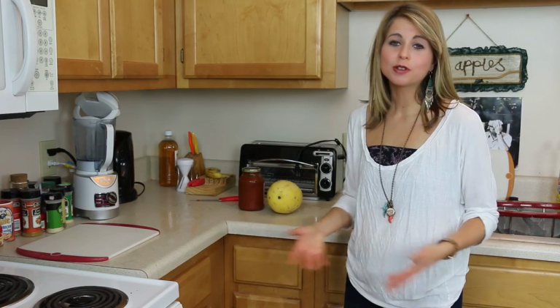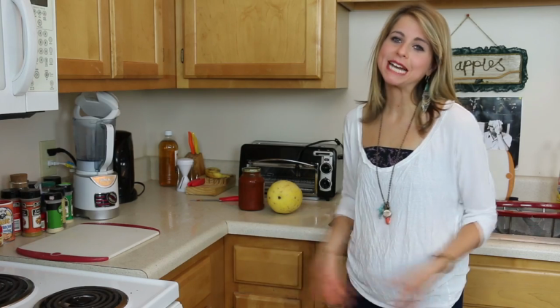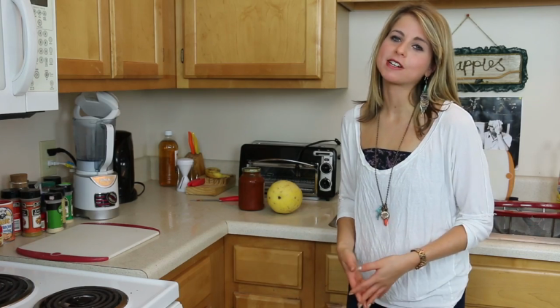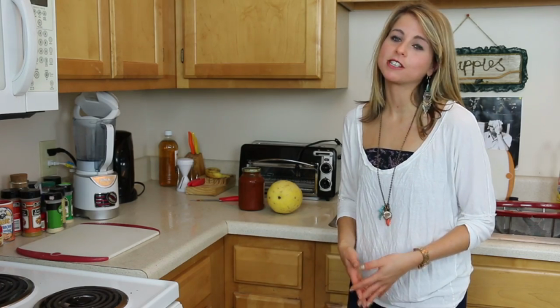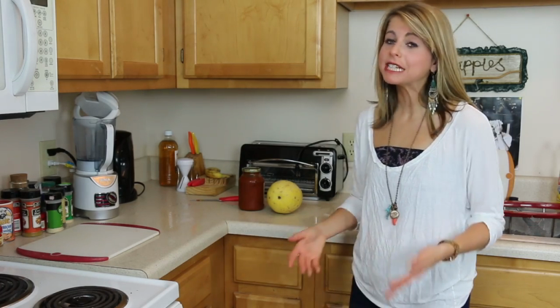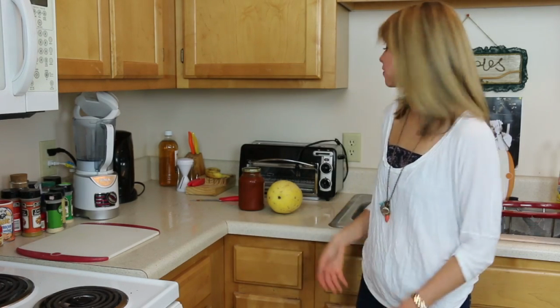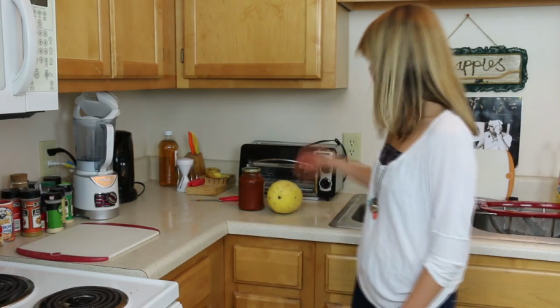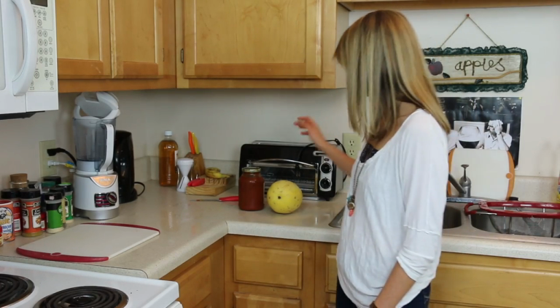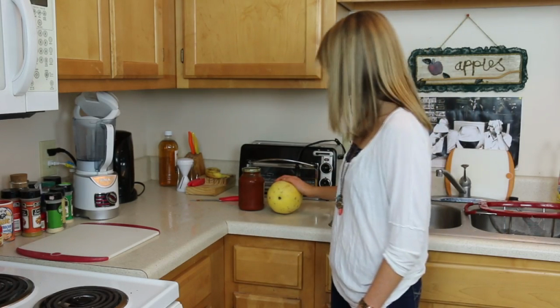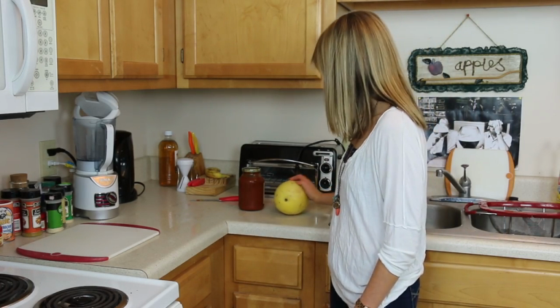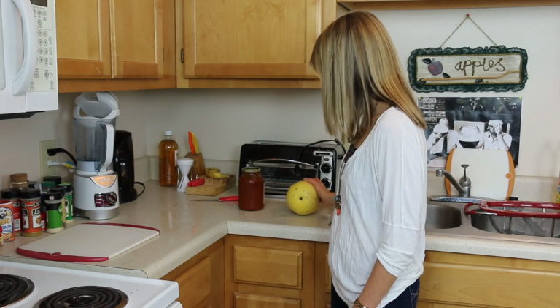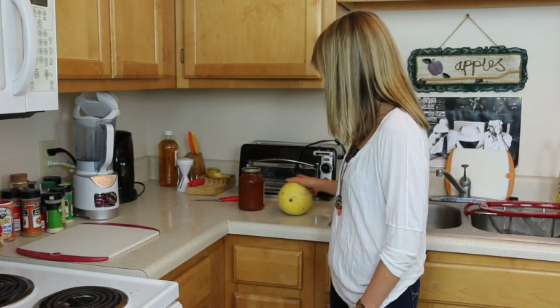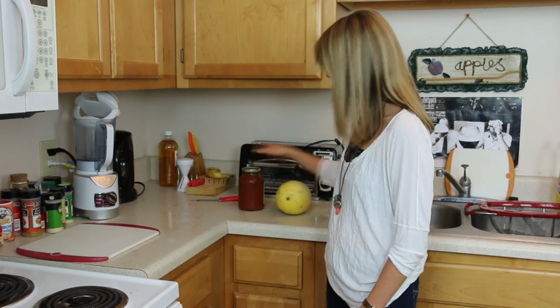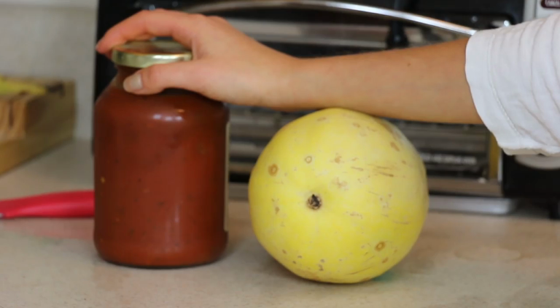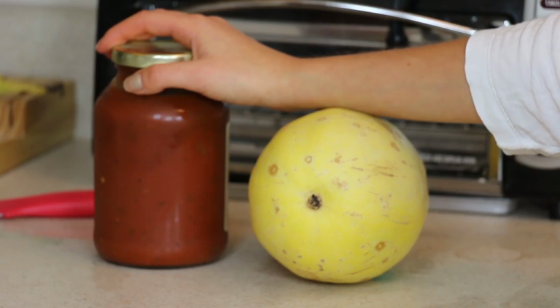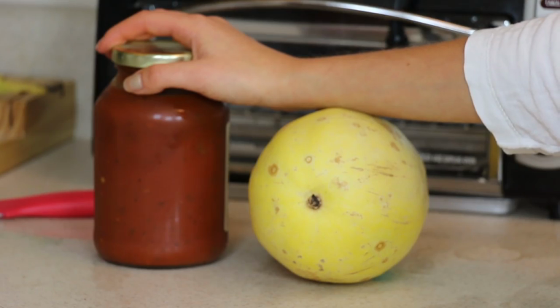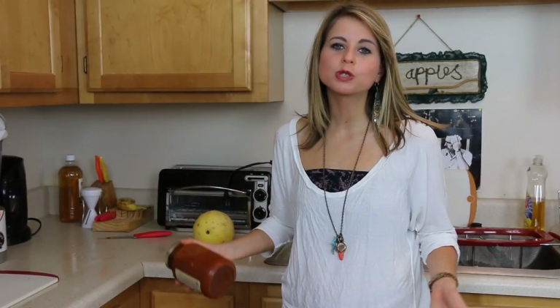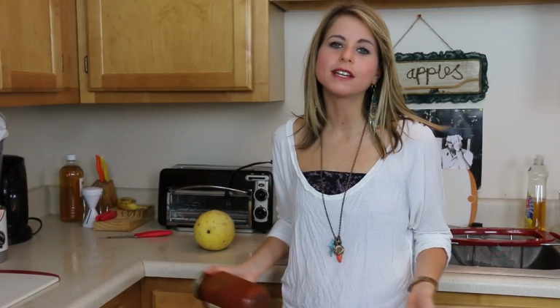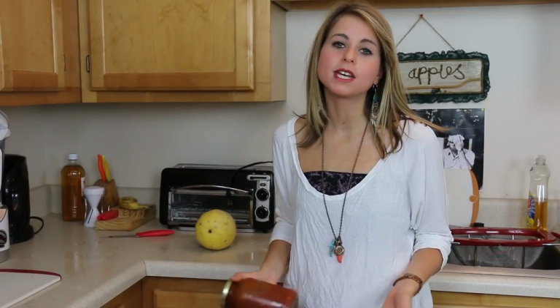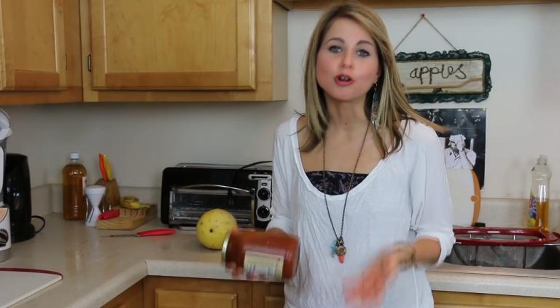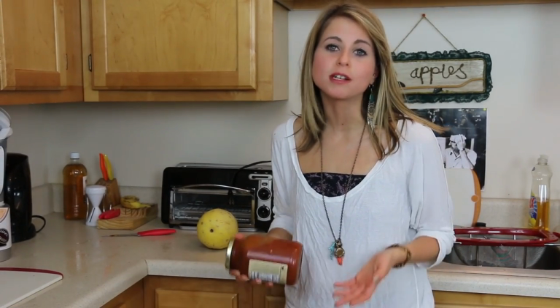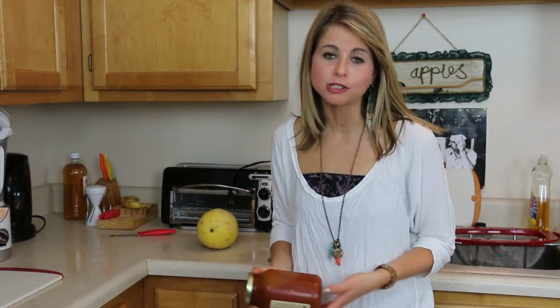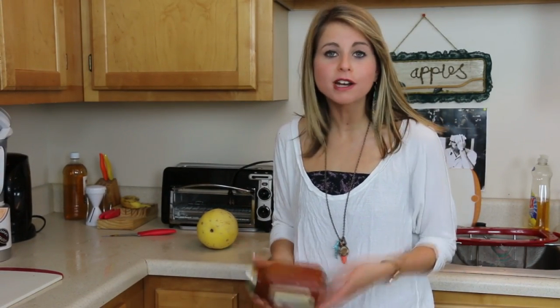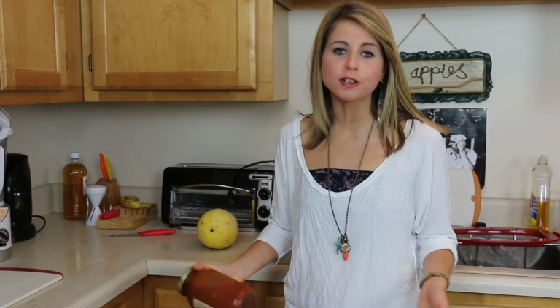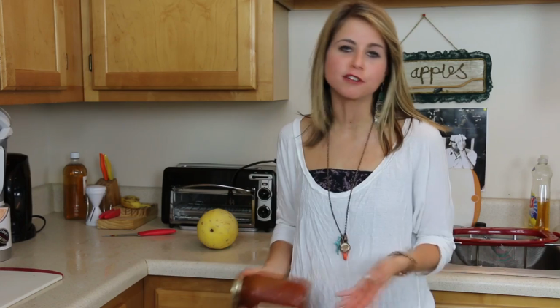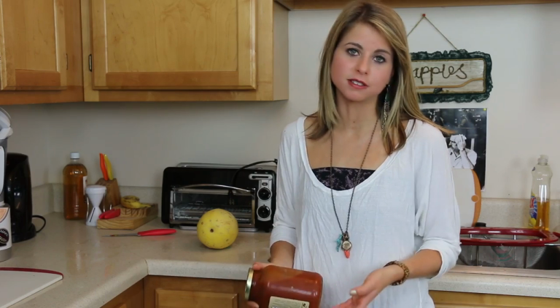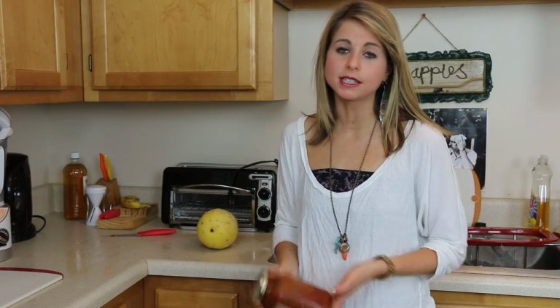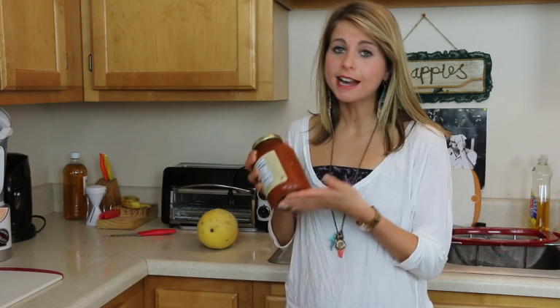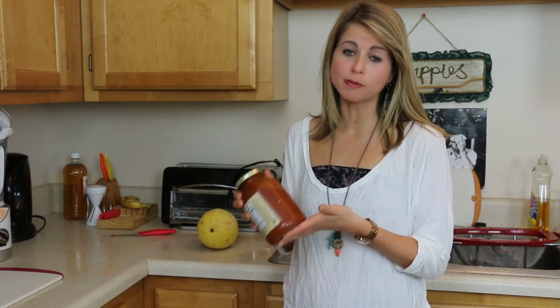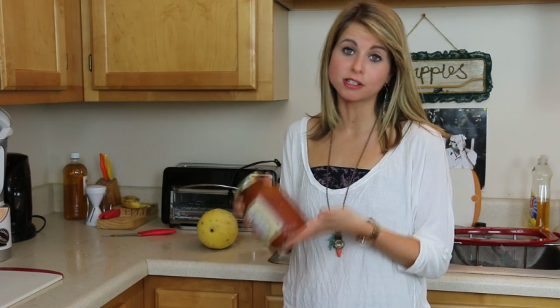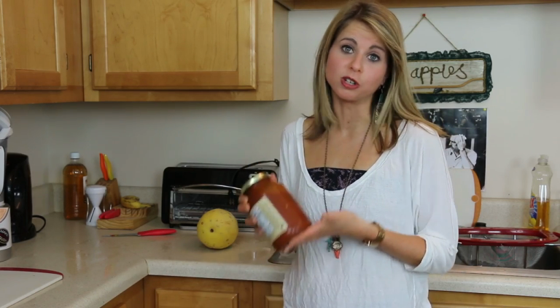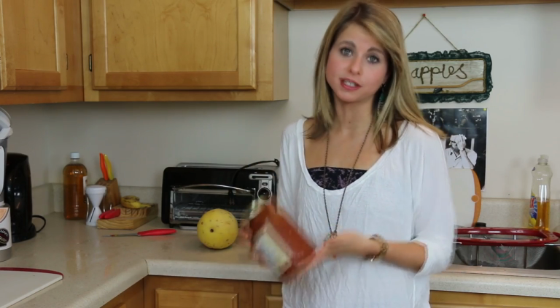If you like spaghetti and marinara sauce, you really can't beat this. All you need is two ingredients: your spaghetti squash and some sauce. Of course we all like to make our own tomato sauce, but if you don't feel like it and you're feeling a little lazy, any store-bought sauce will work for this.